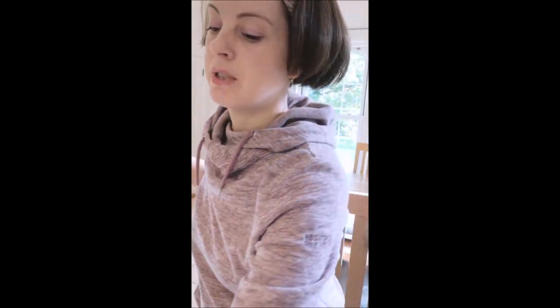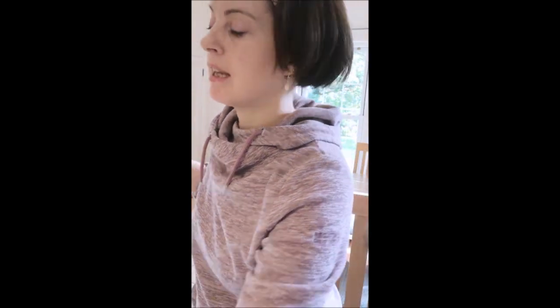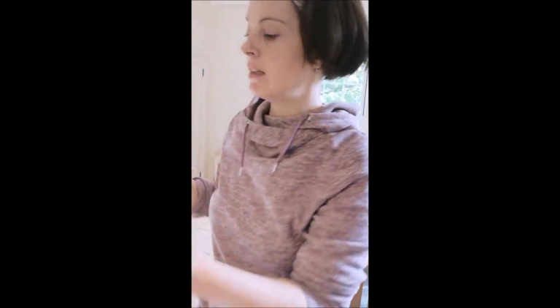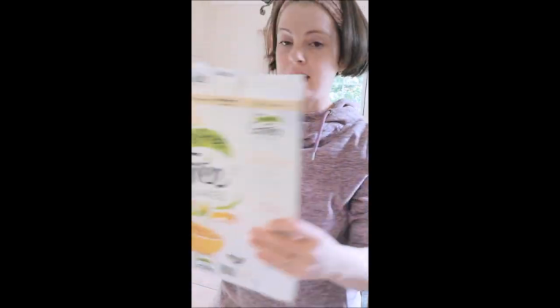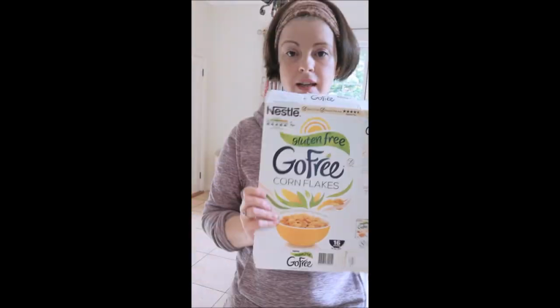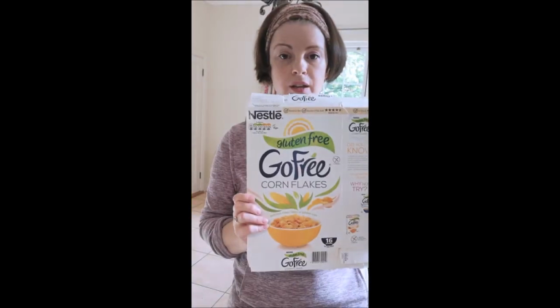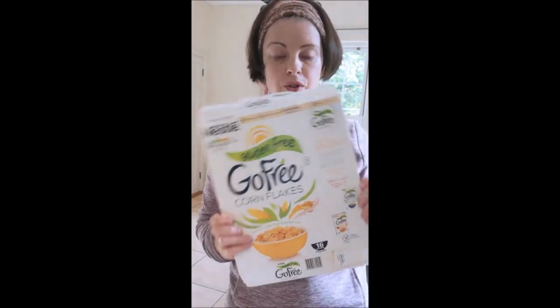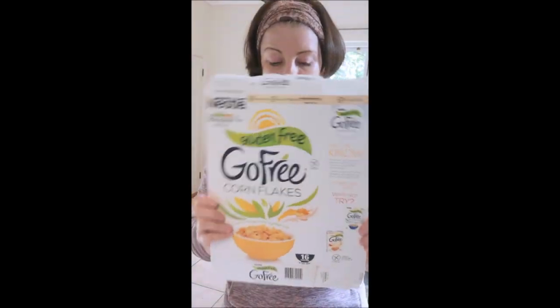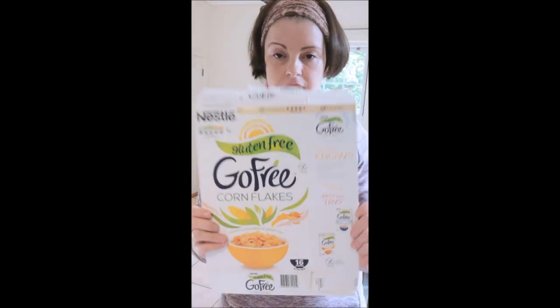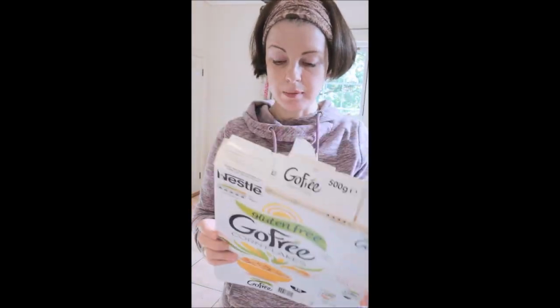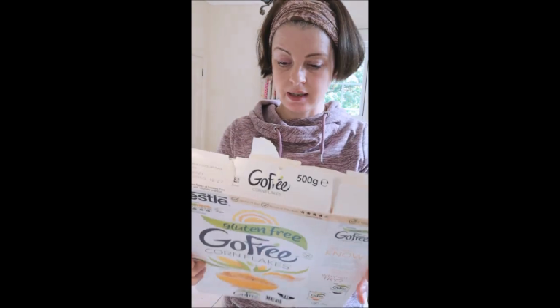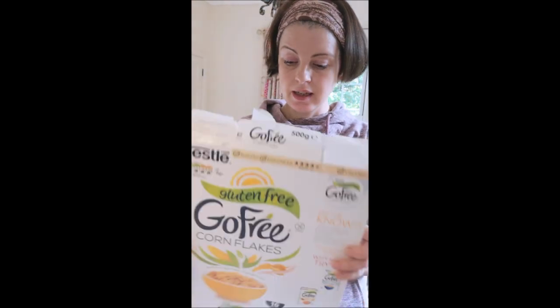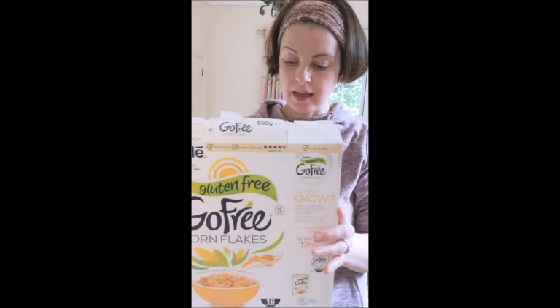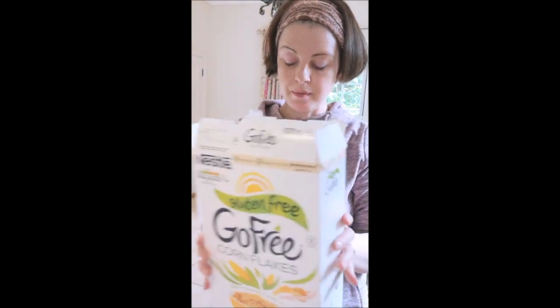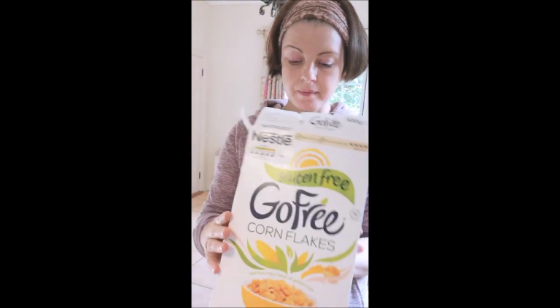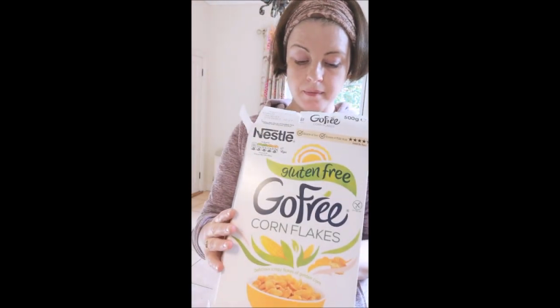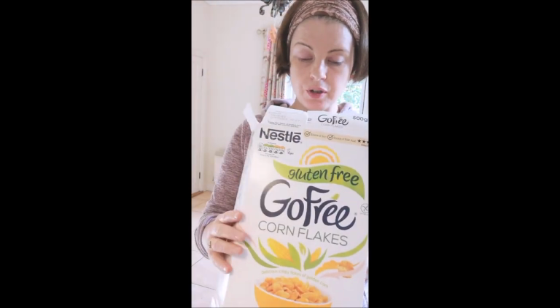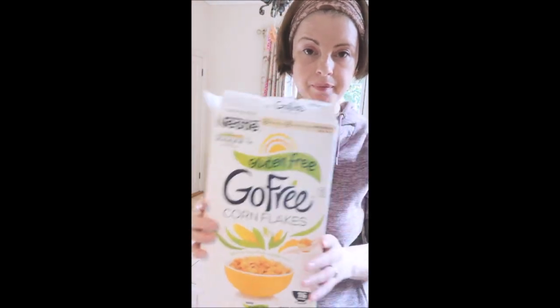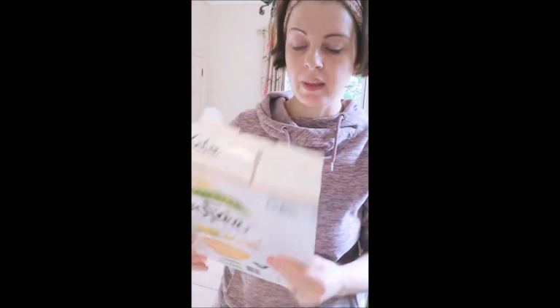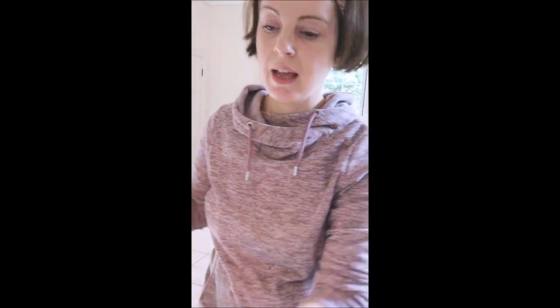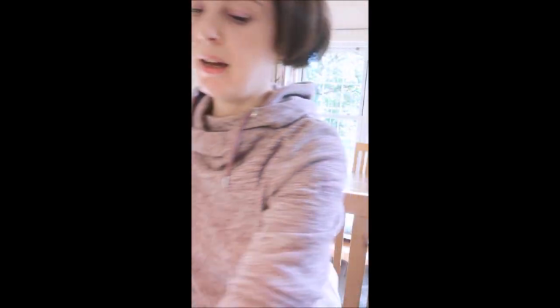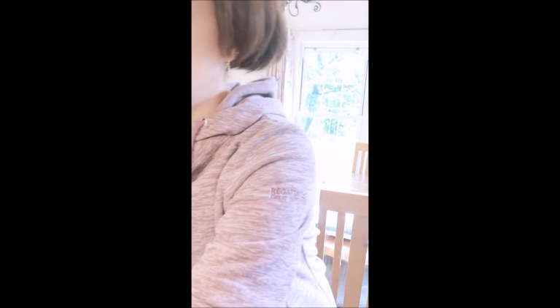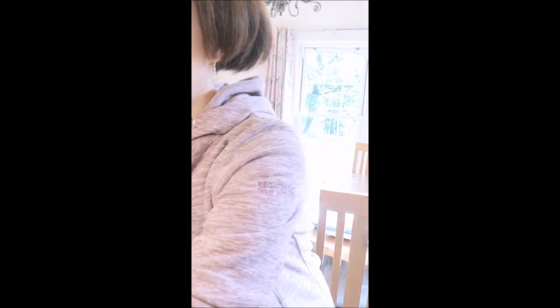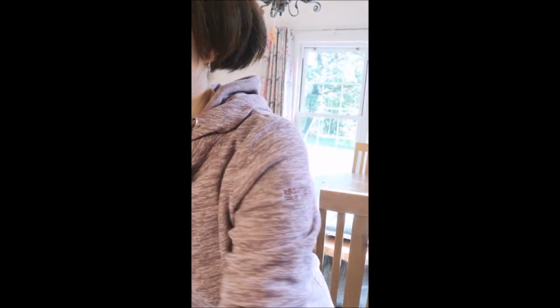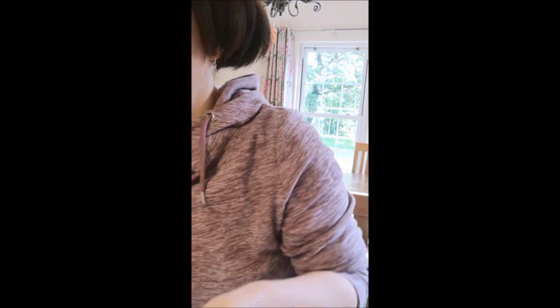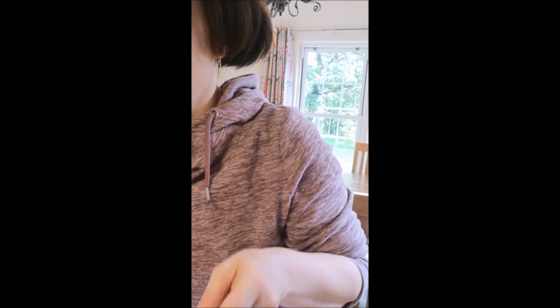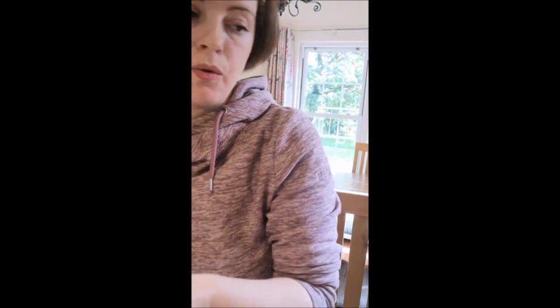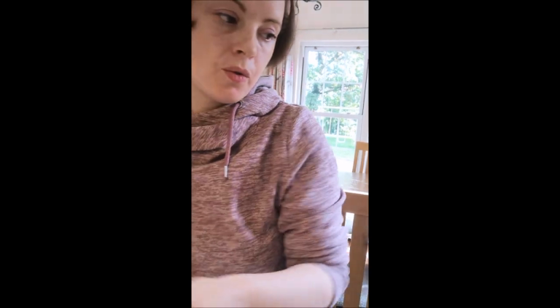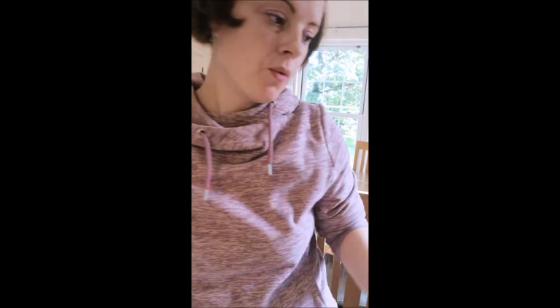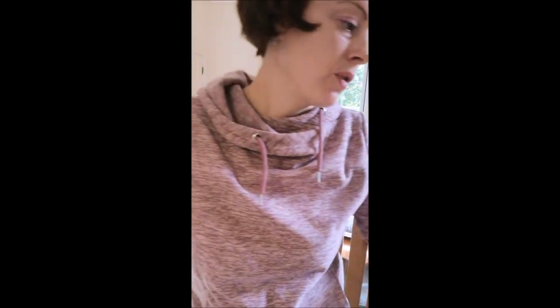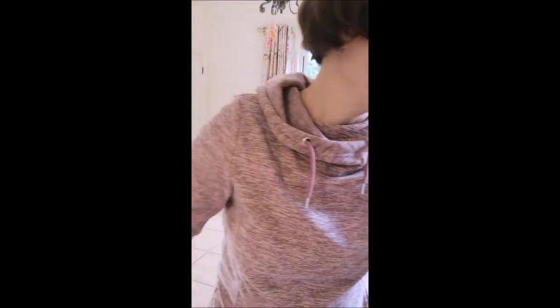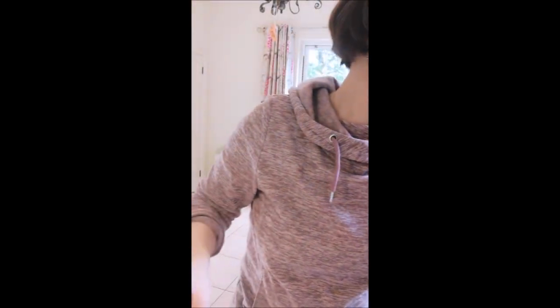If you don't have mount board, and I know it's hard to get out these days, use a cereal box cut up.